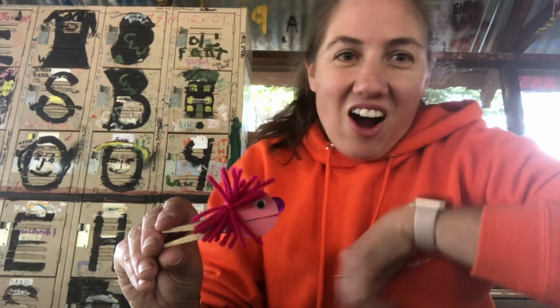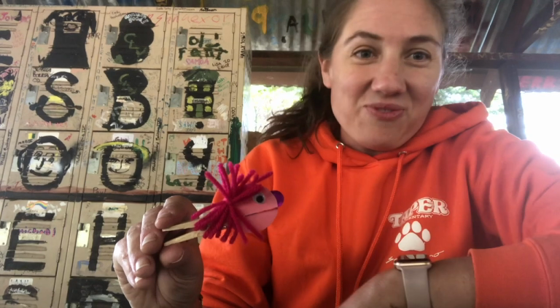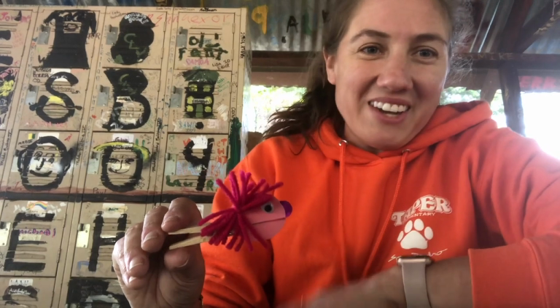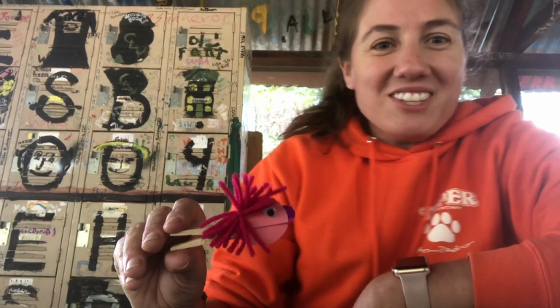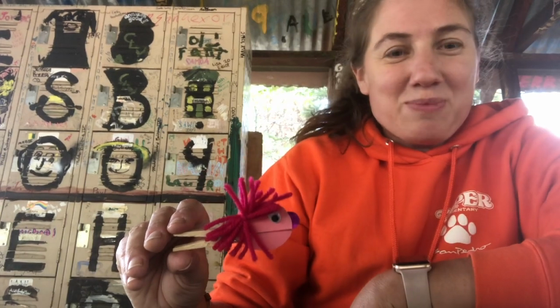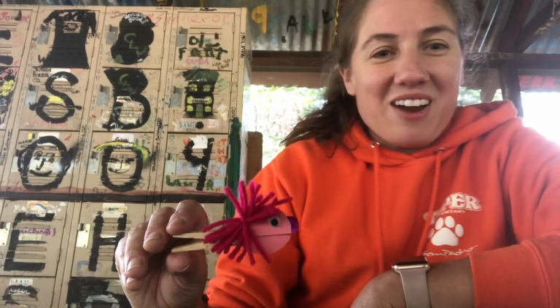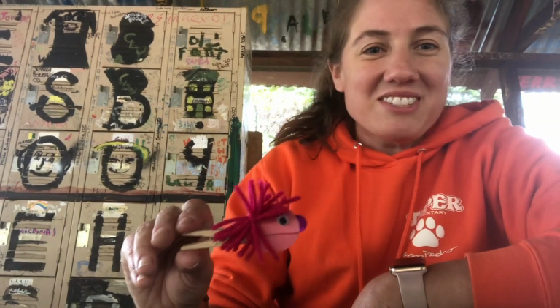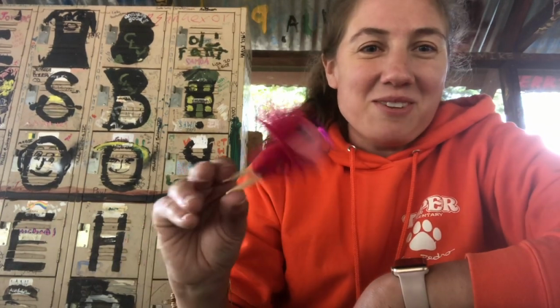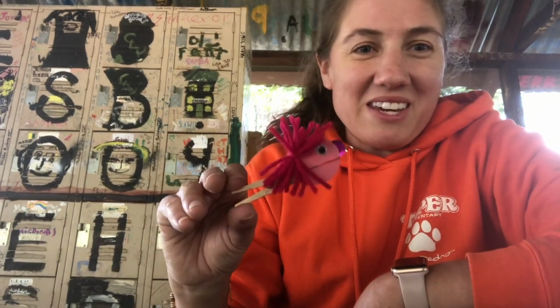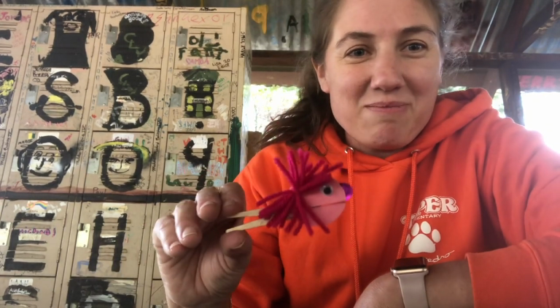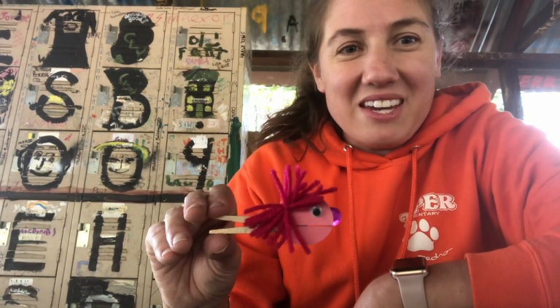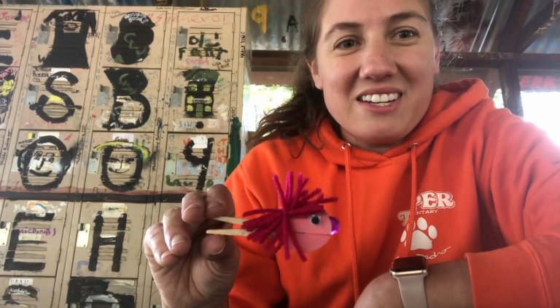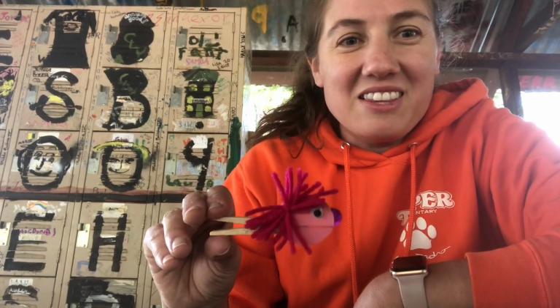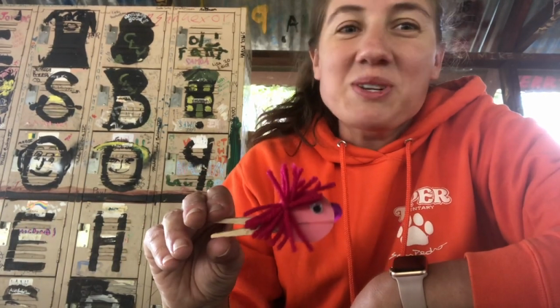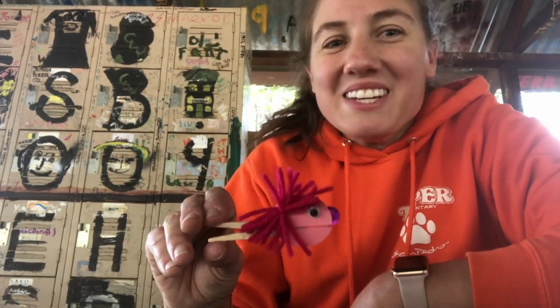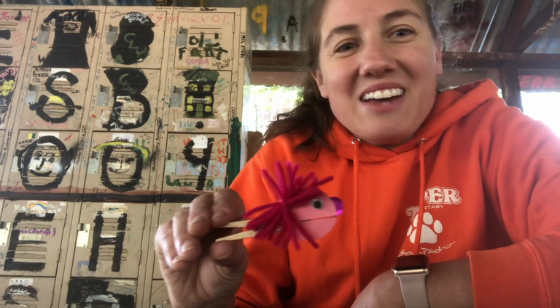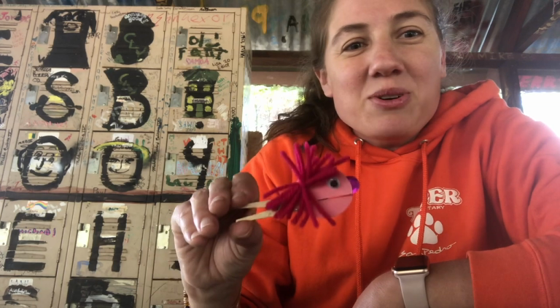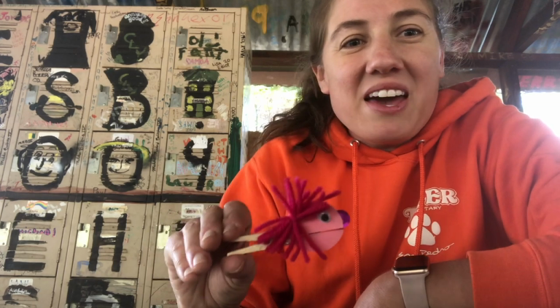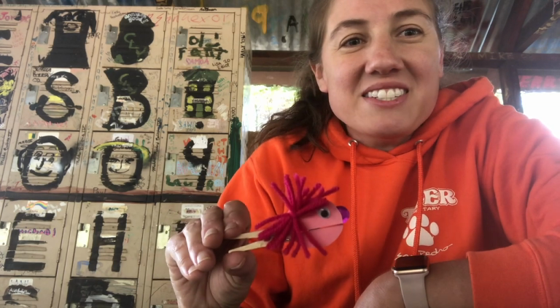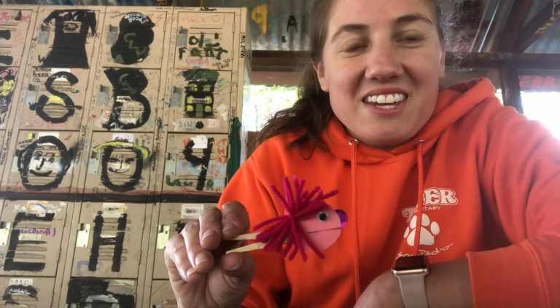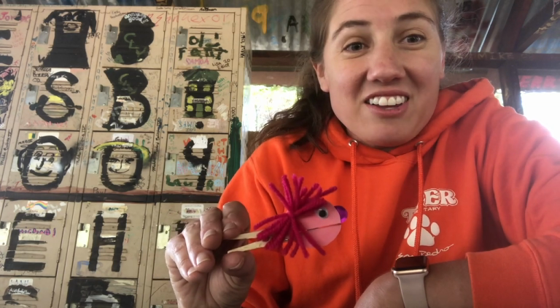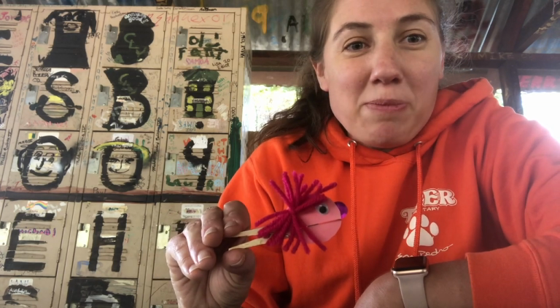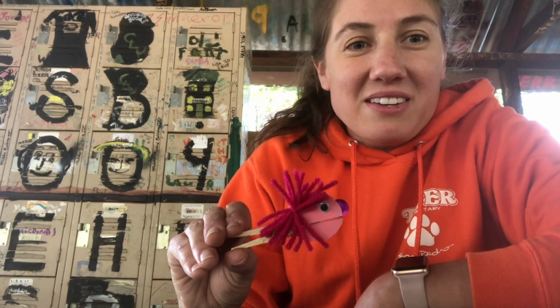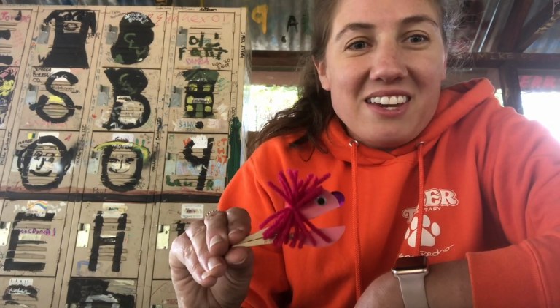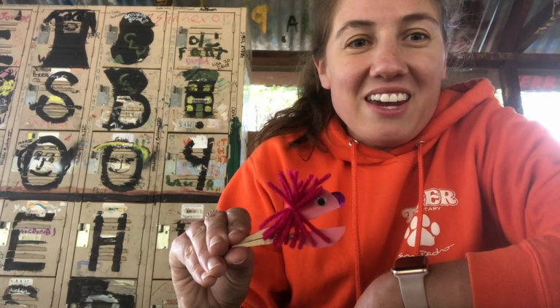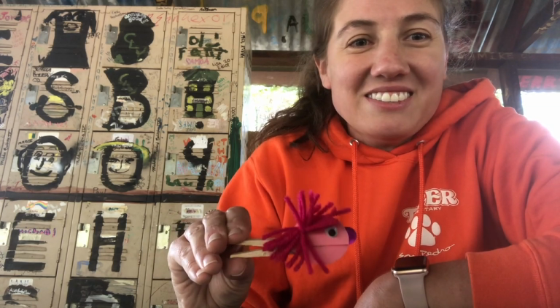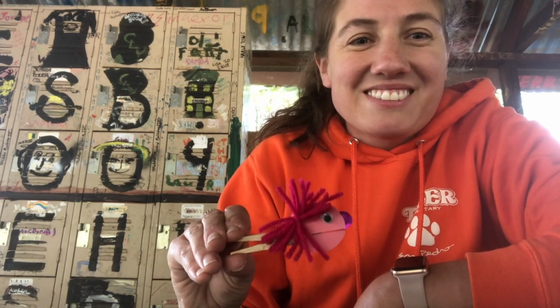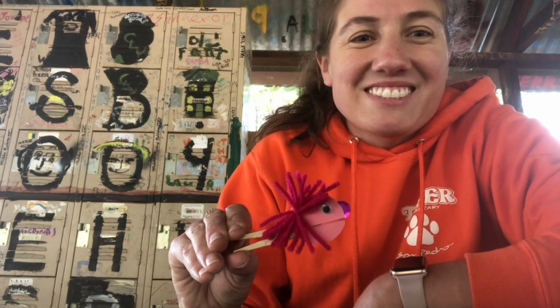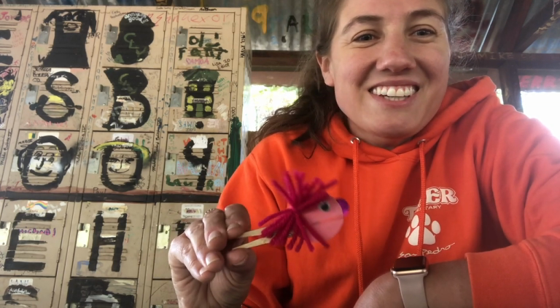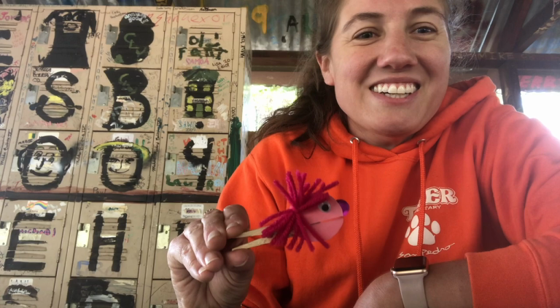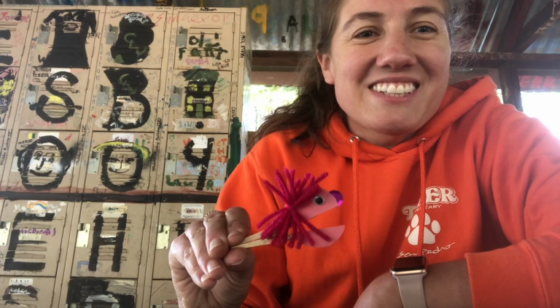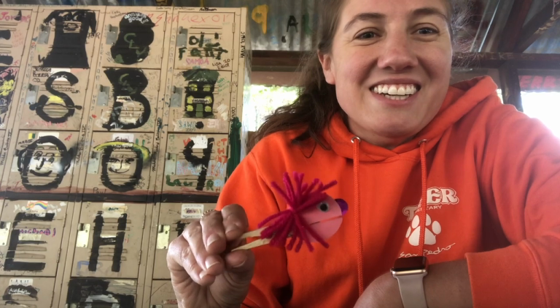Our final clothespin craft is going to be making a little person, a little animal that can talk like a puppet. Hey! Hey guys, how are you?